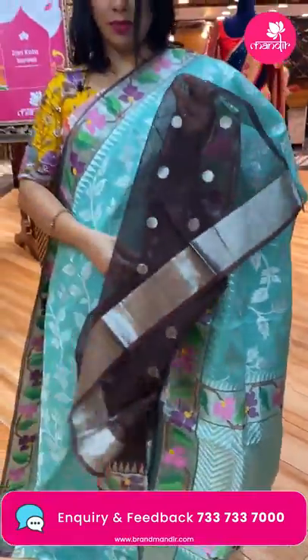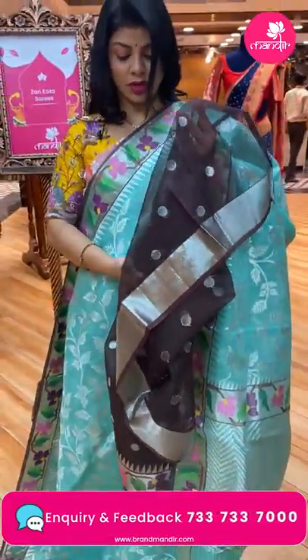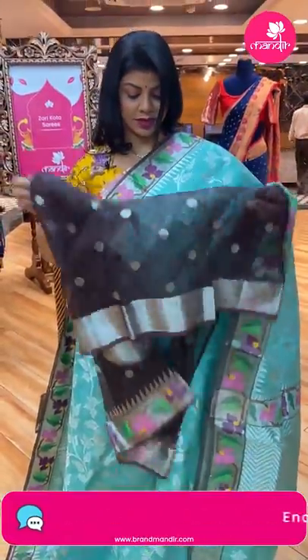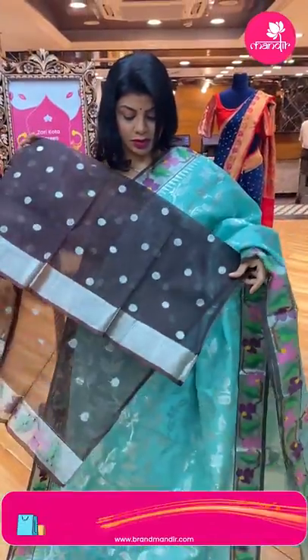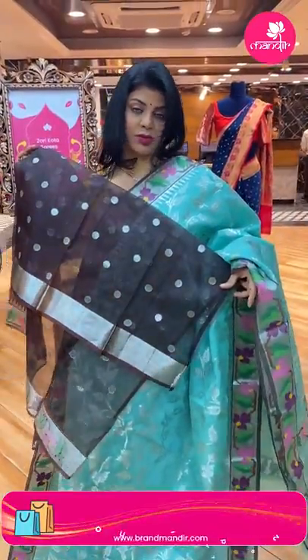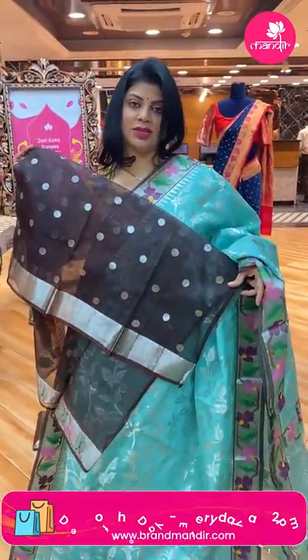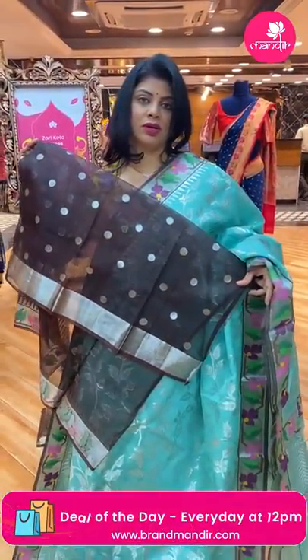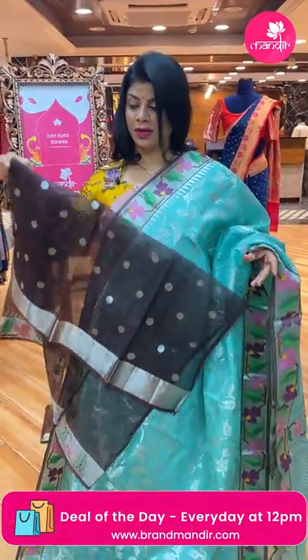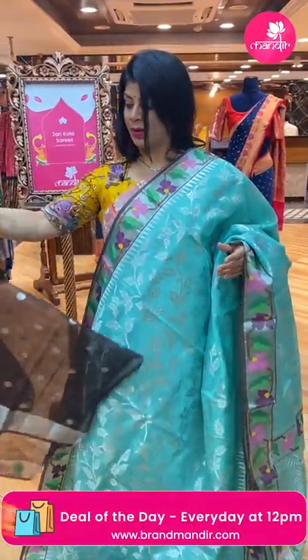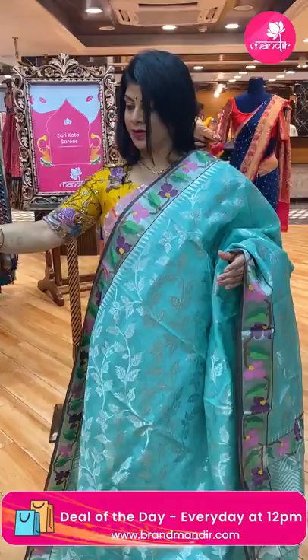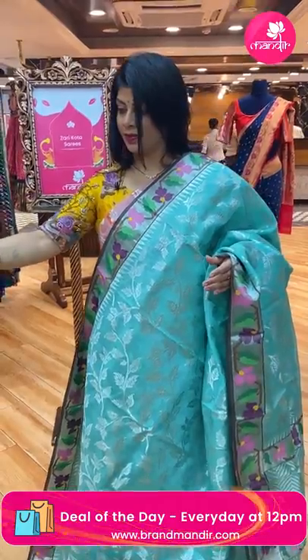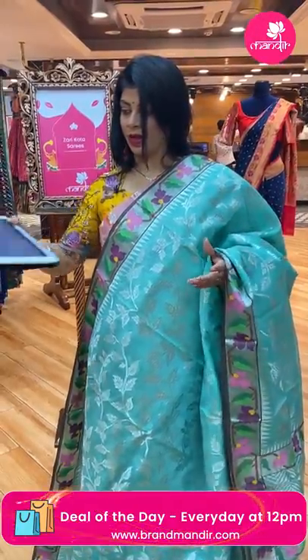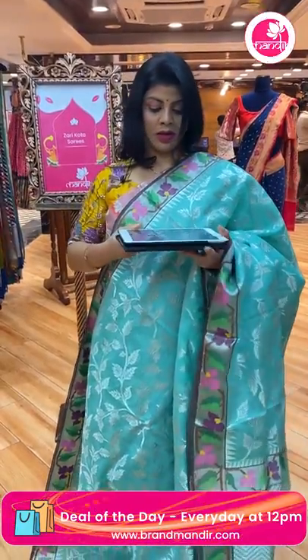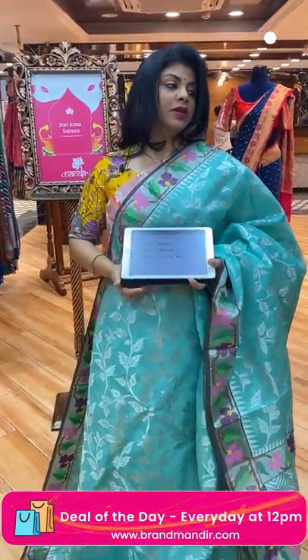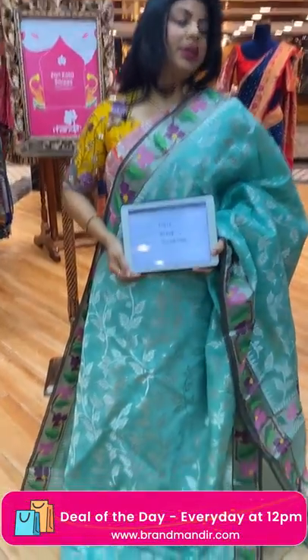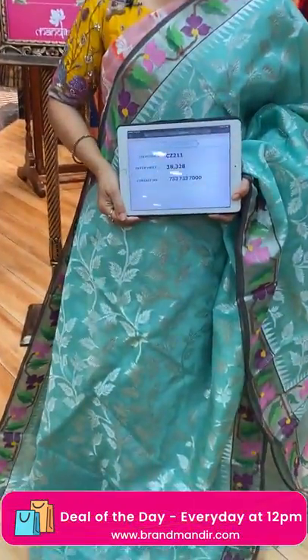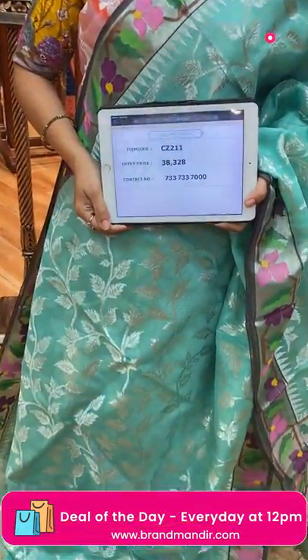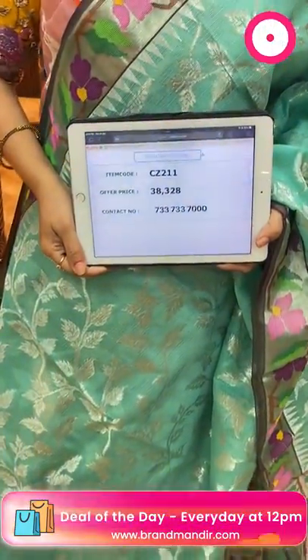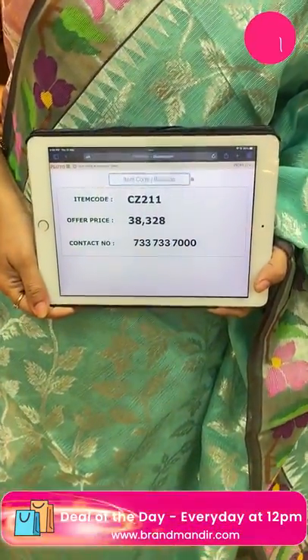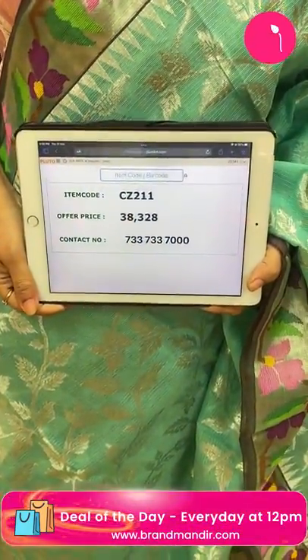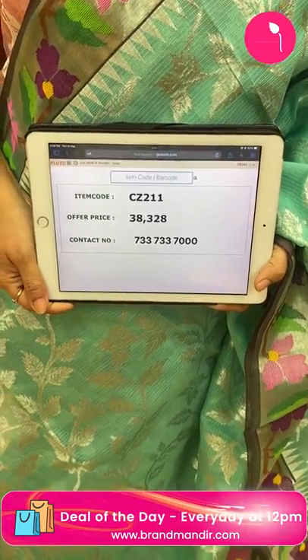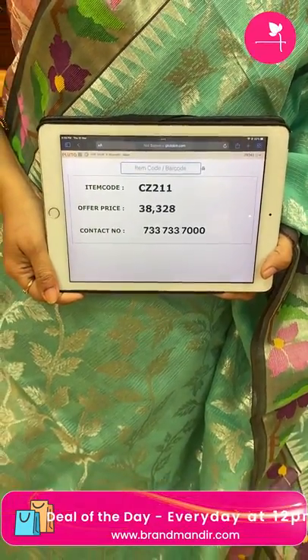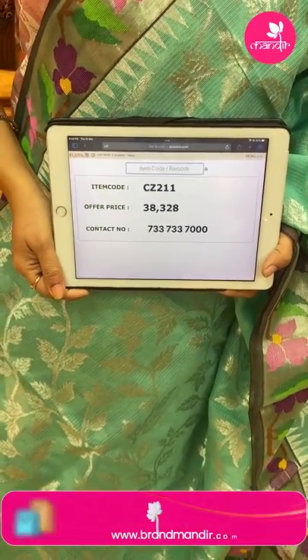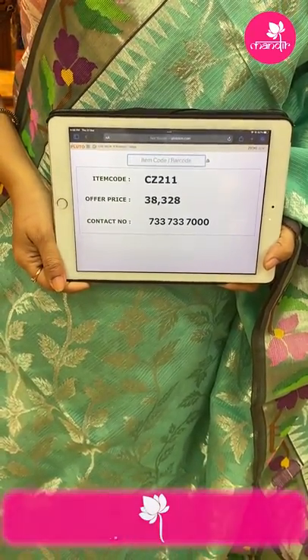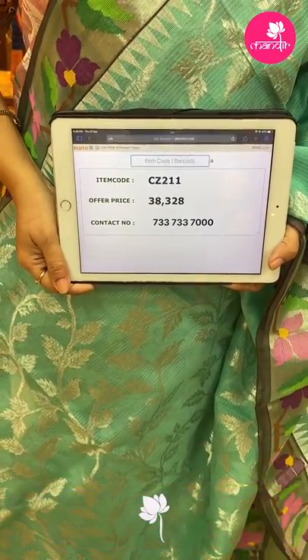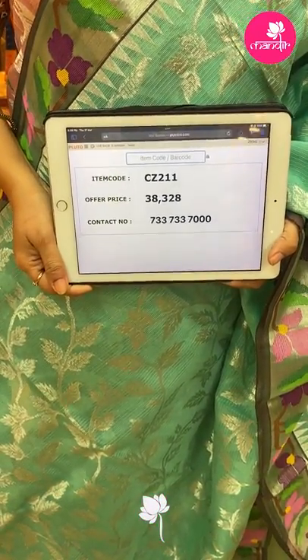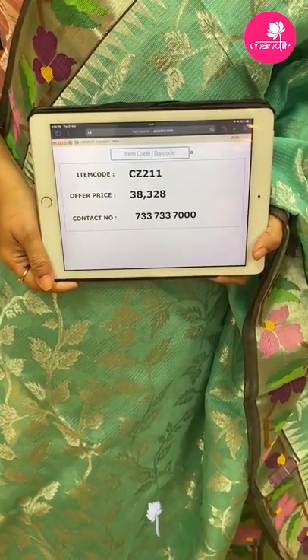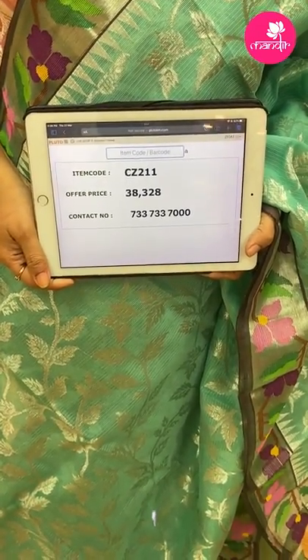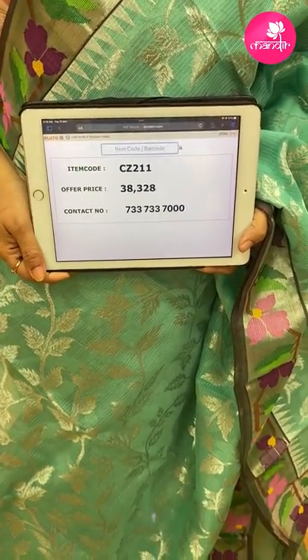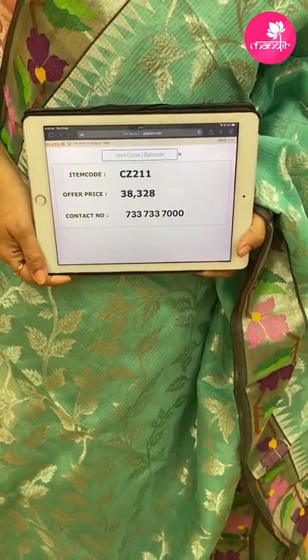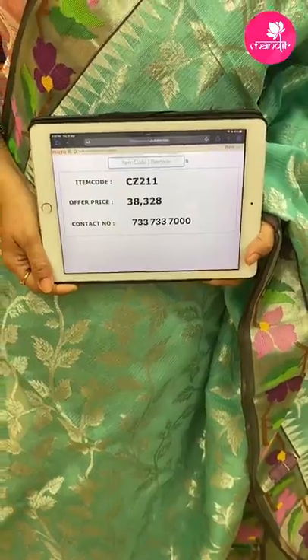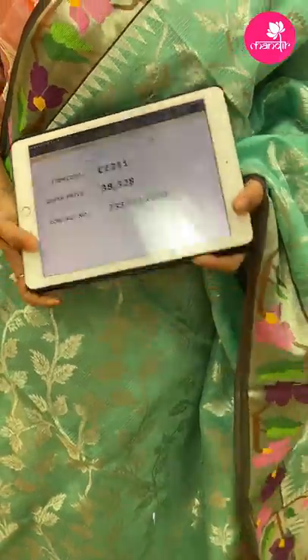Blouse contrast — brown colour with buttas in border. Price: 38,328. CZ211 is the code.